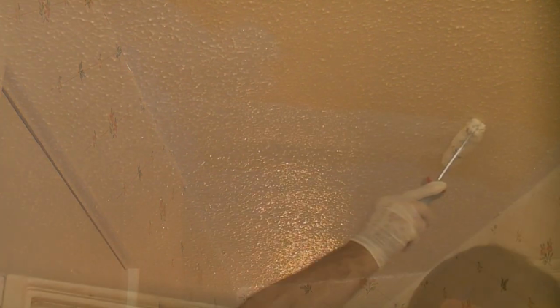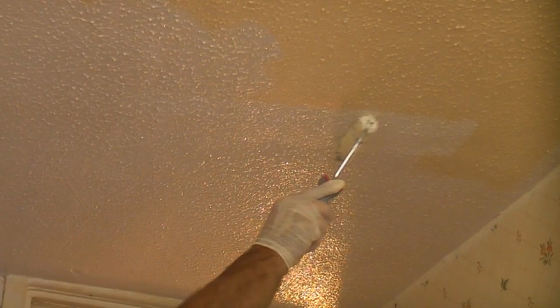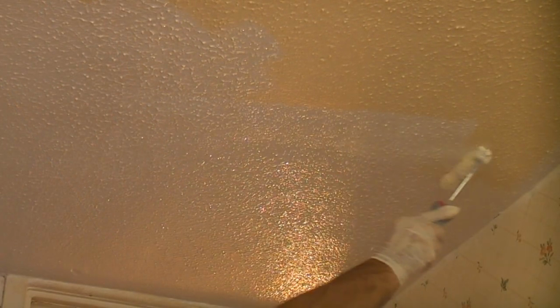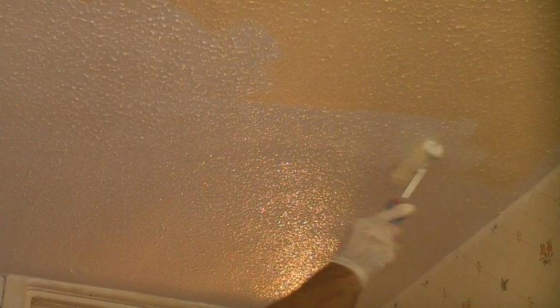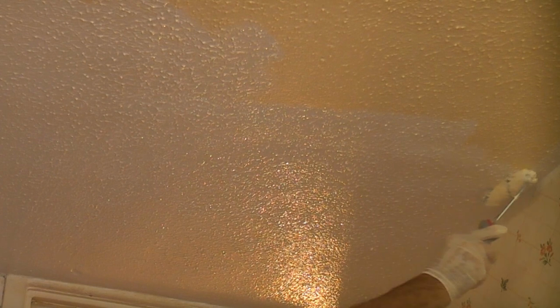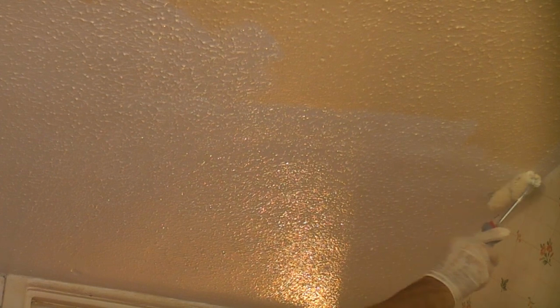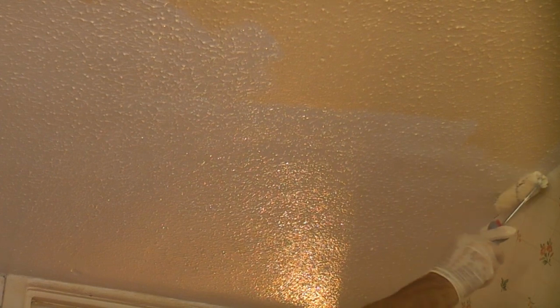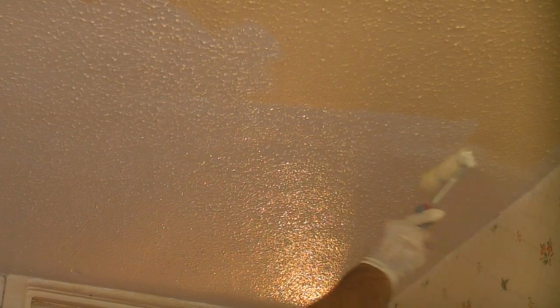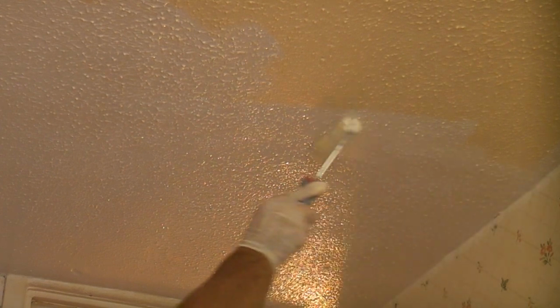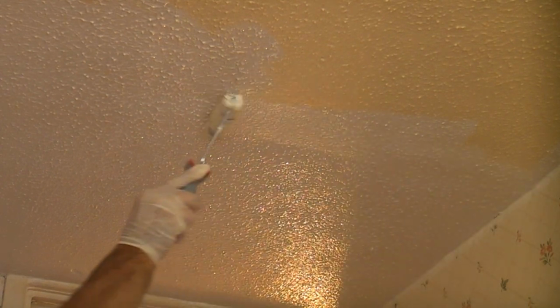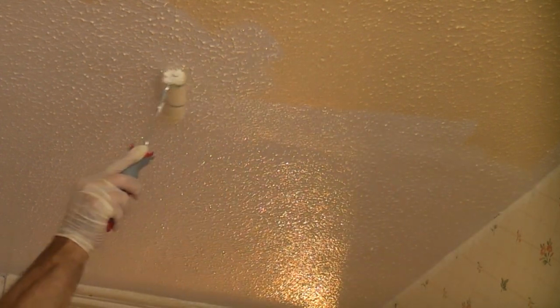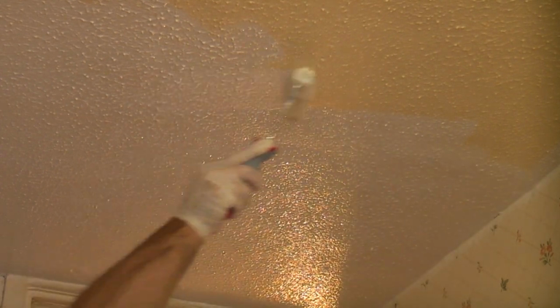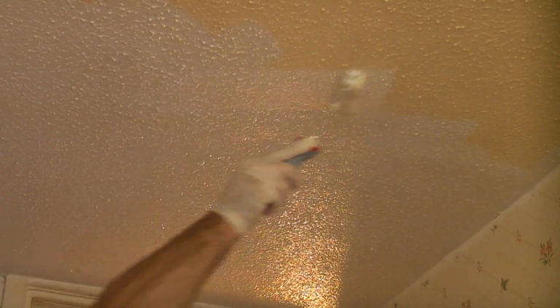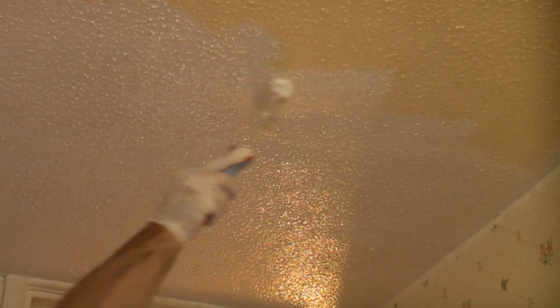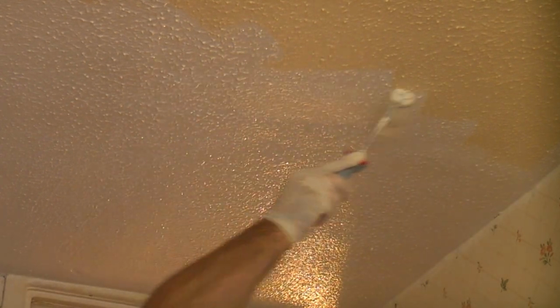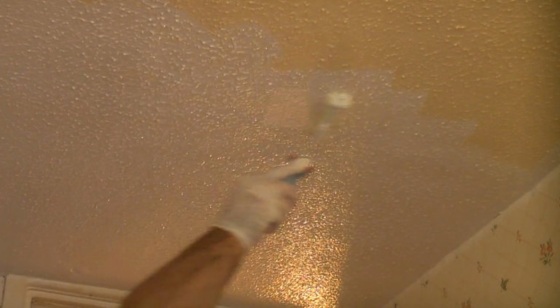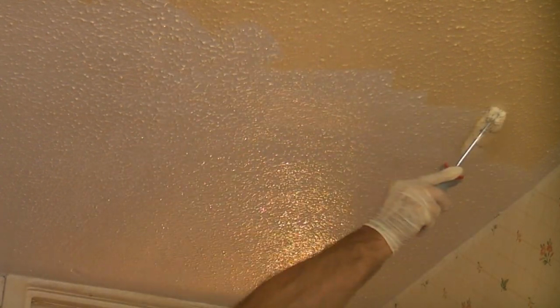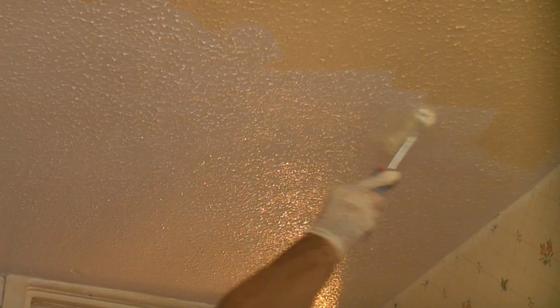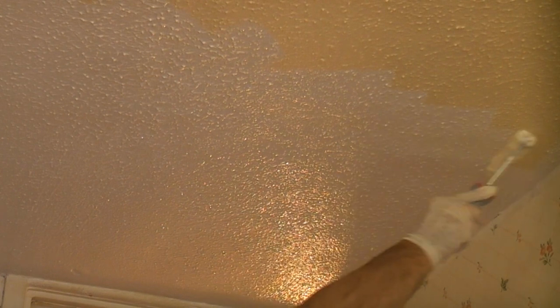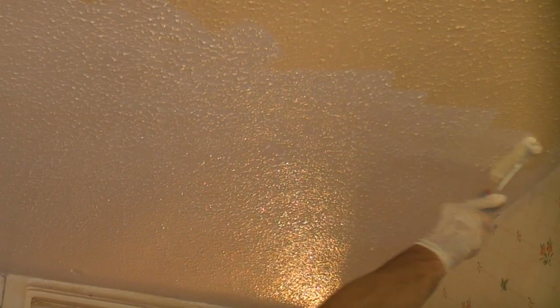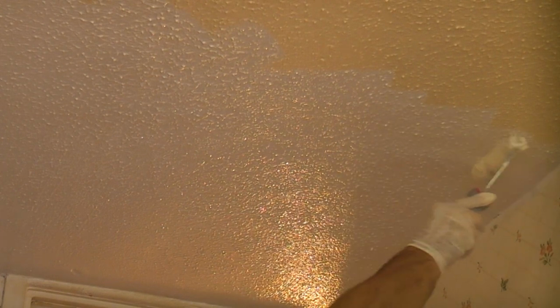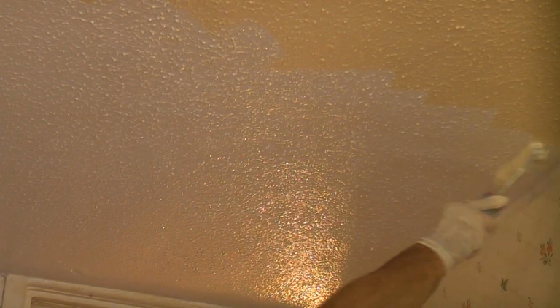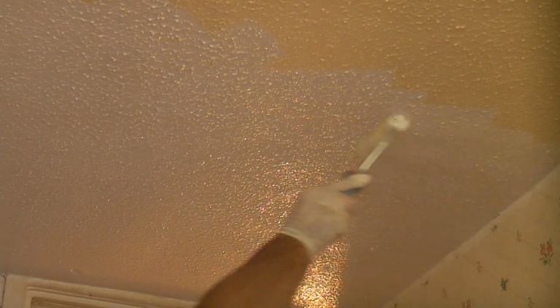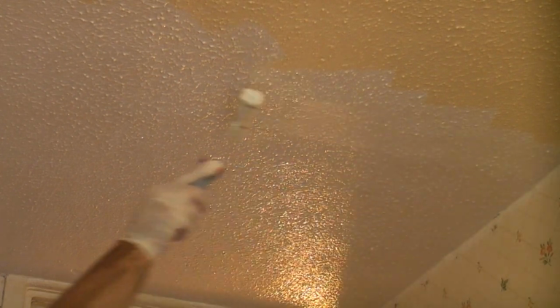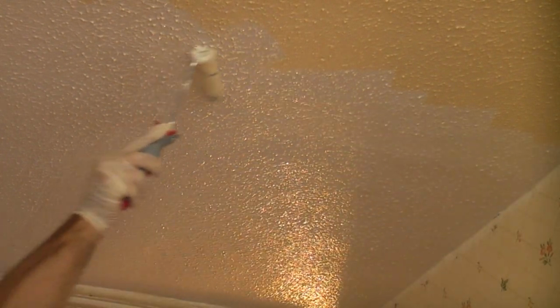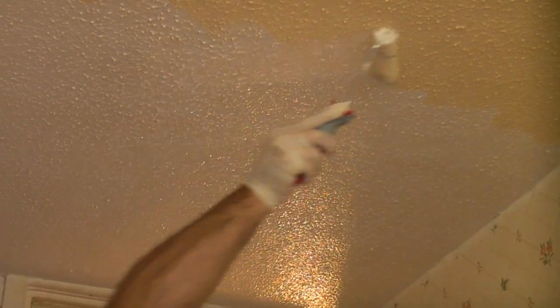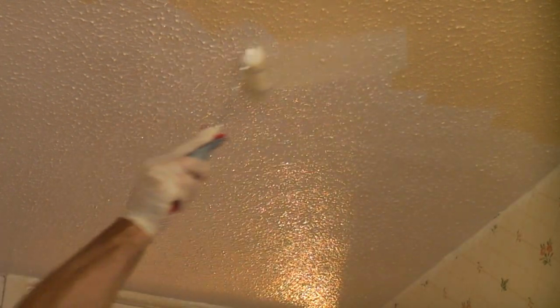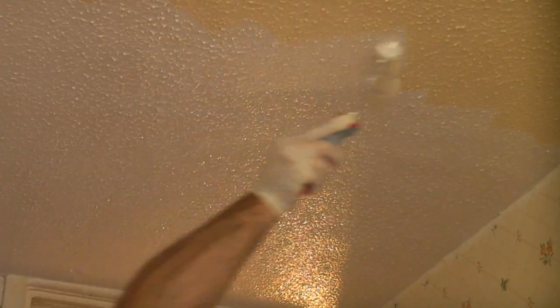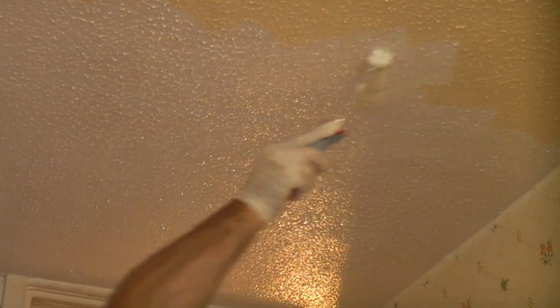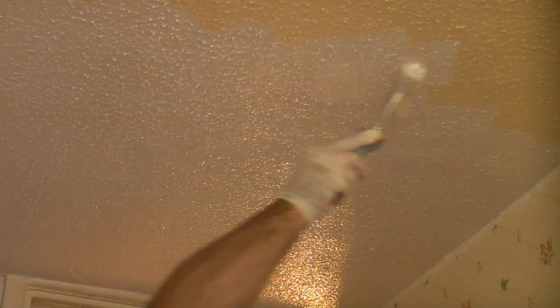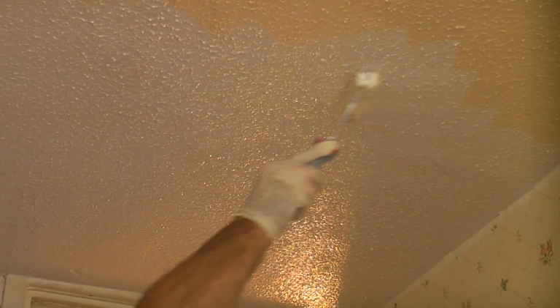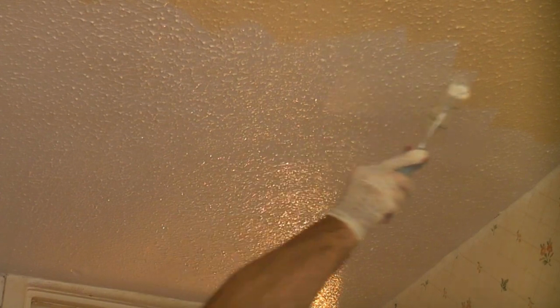You can see how well the Cover Stain covers this old yellowed ceiling — it really is a fantastic stain blocker. Ventilation is essential when painting as the fumes from these products can be quite strong.